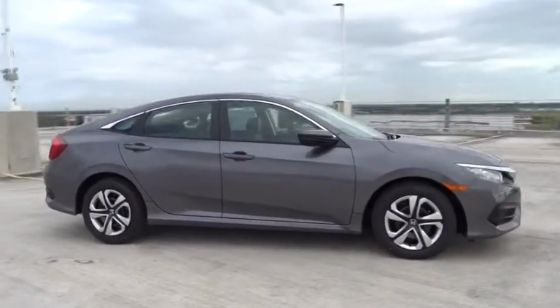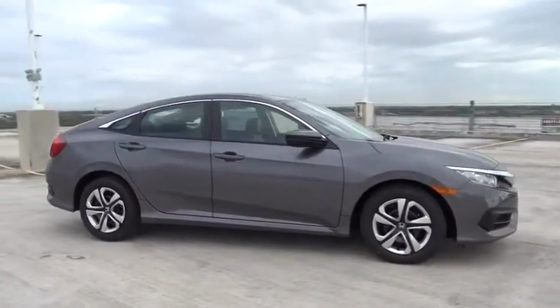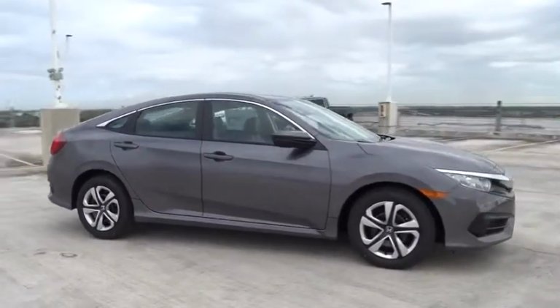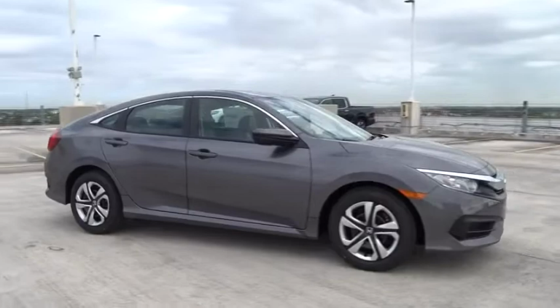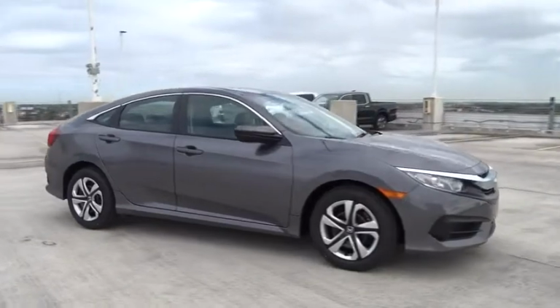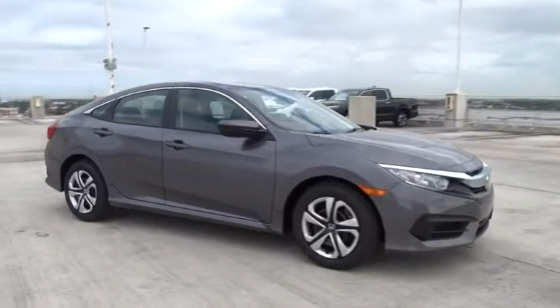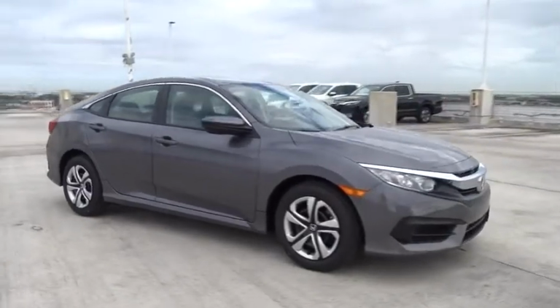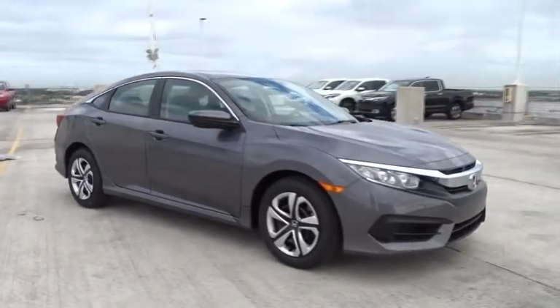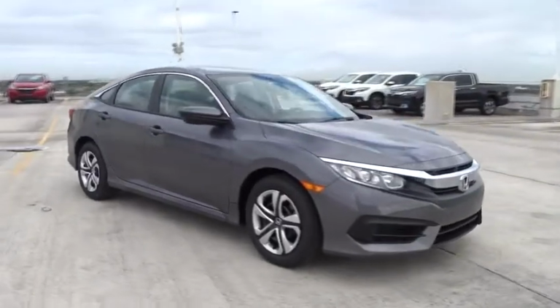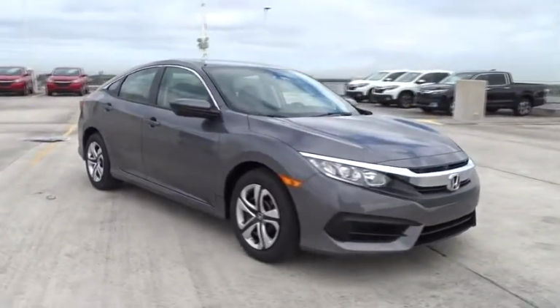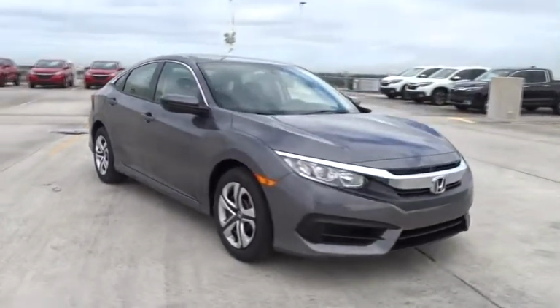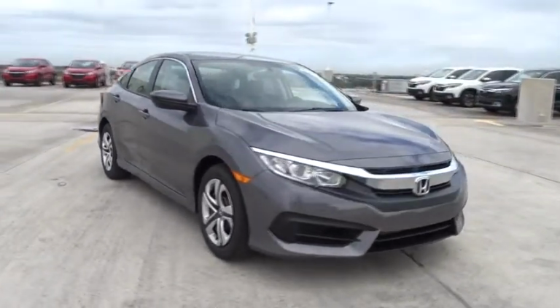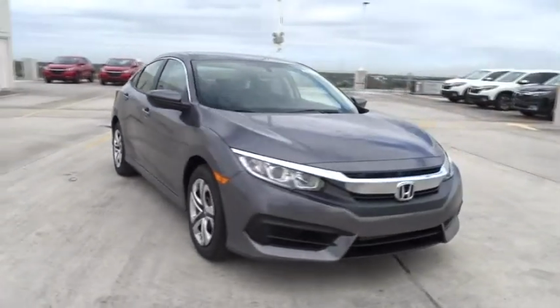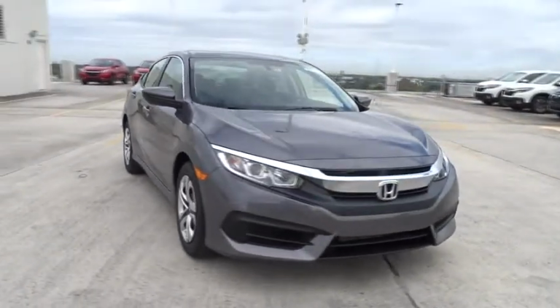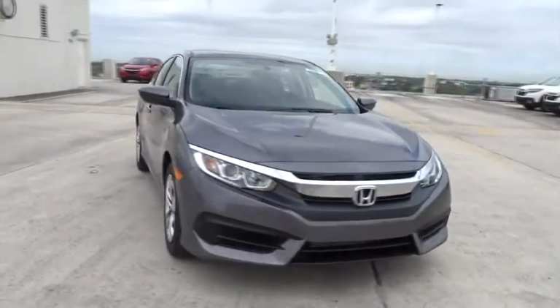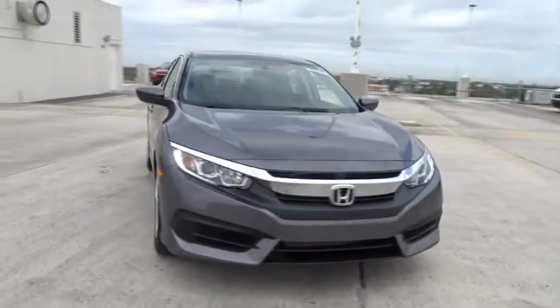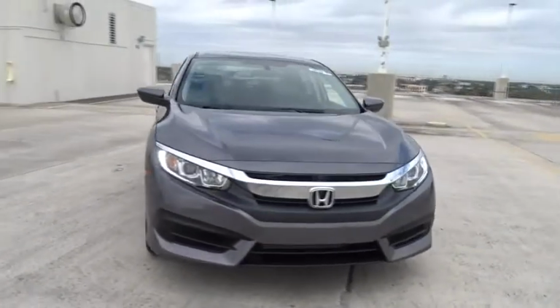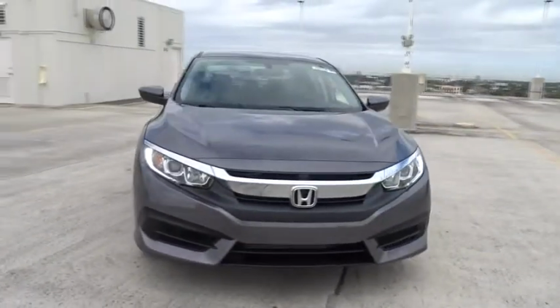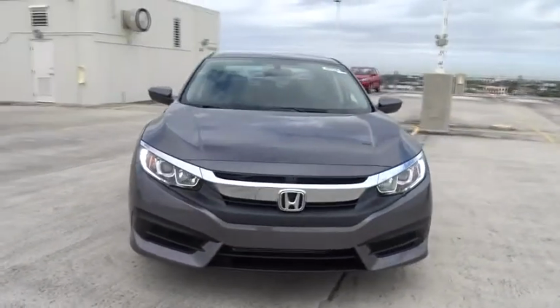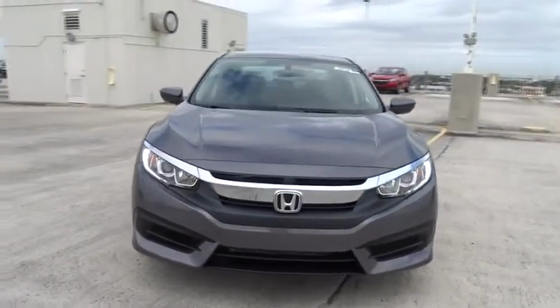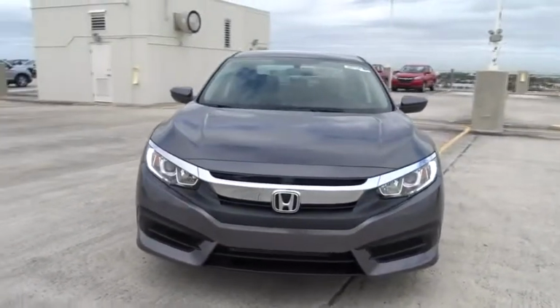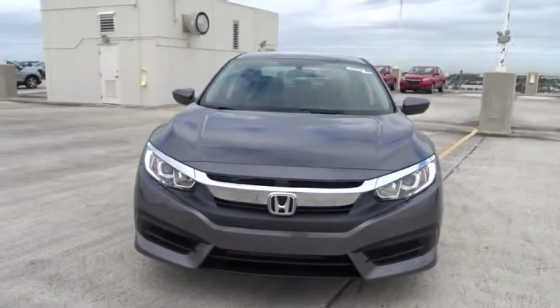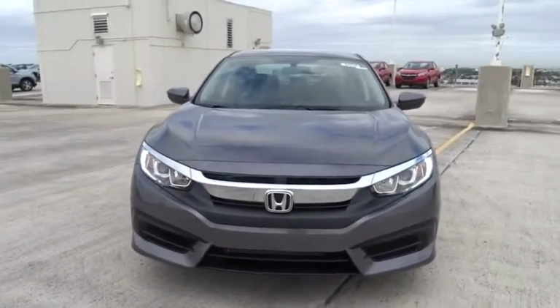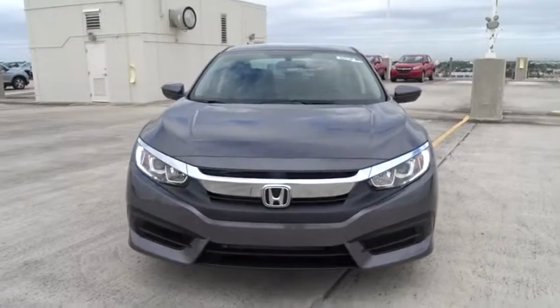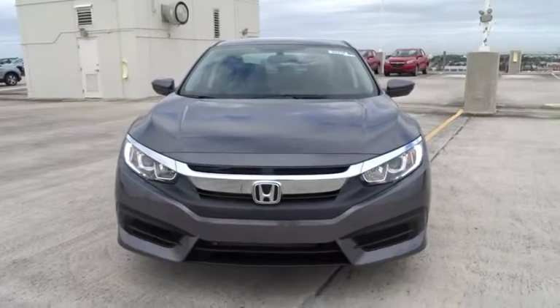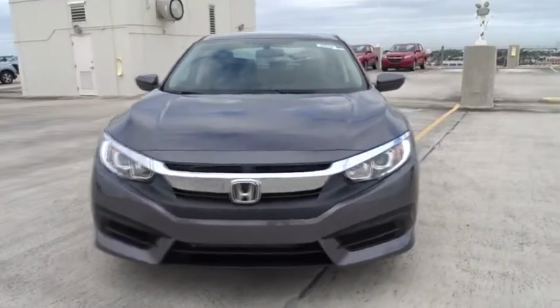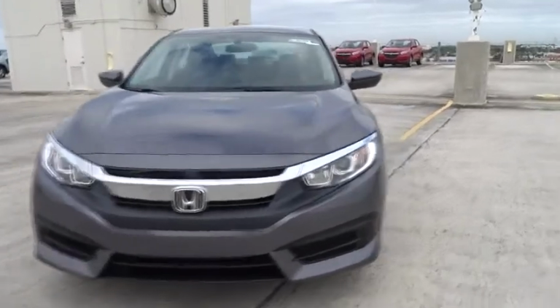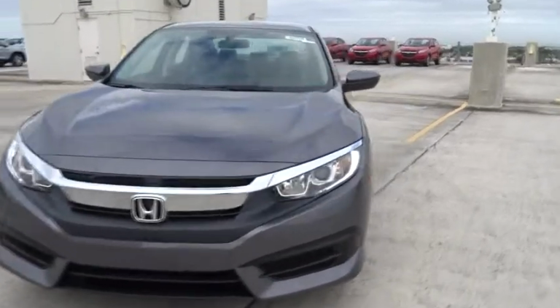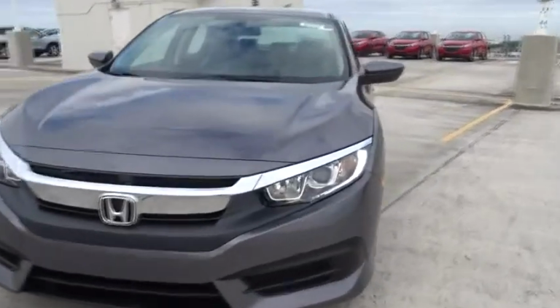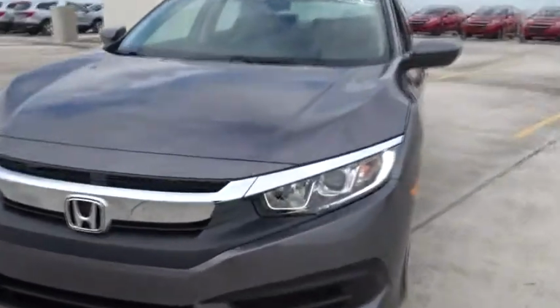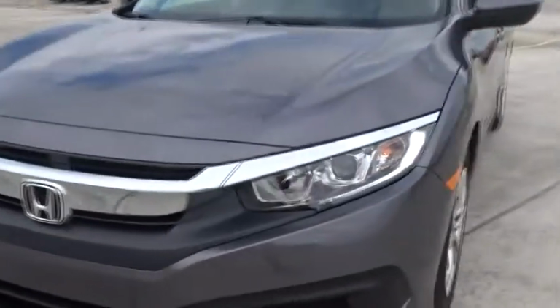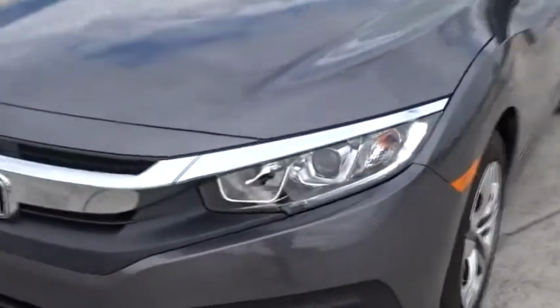Tachometer, daytime running lights, power mirrors, head-up display, privacy glass, tire pressure monitoring system, four-piece floor mat set.